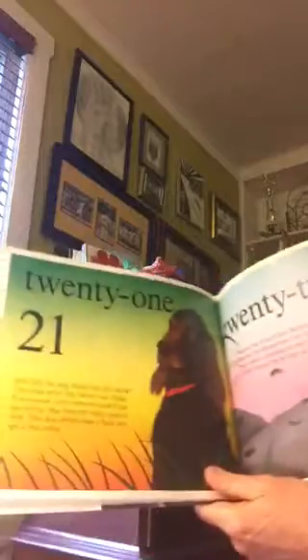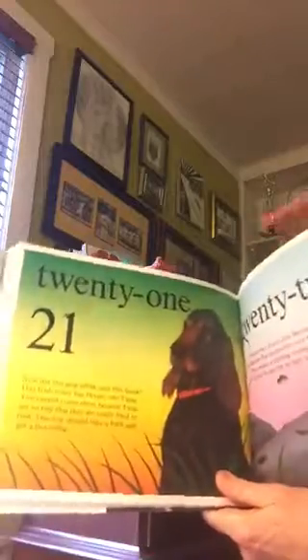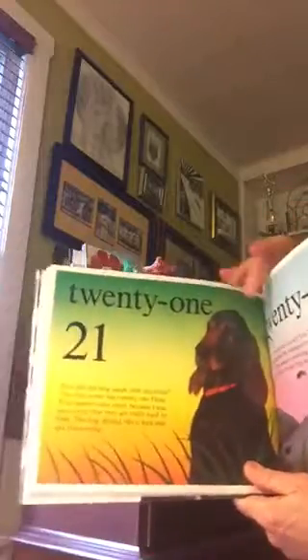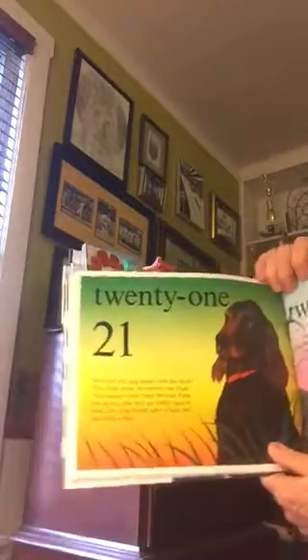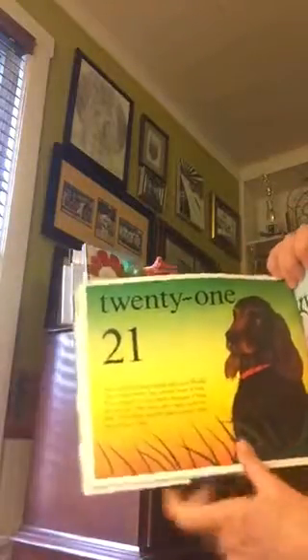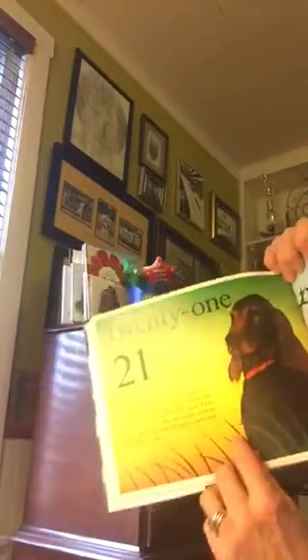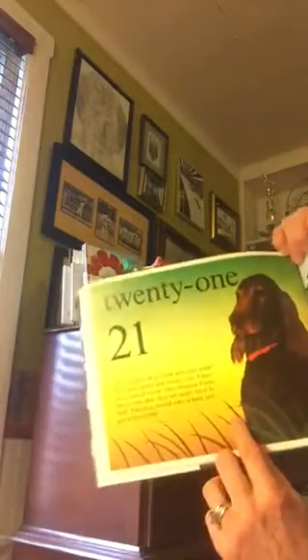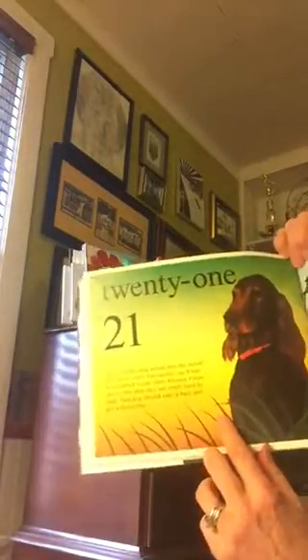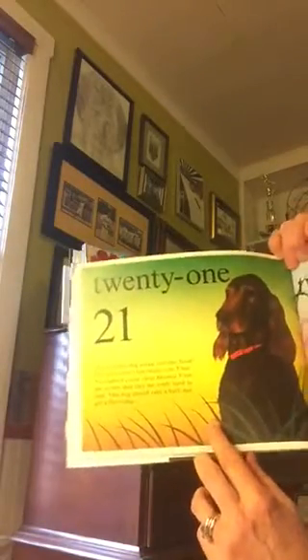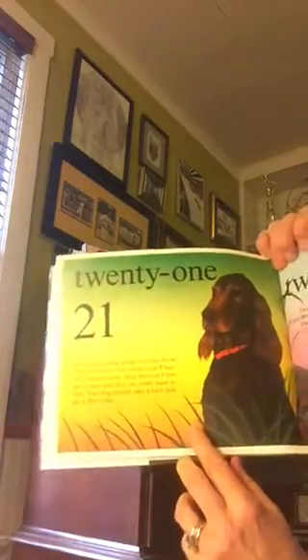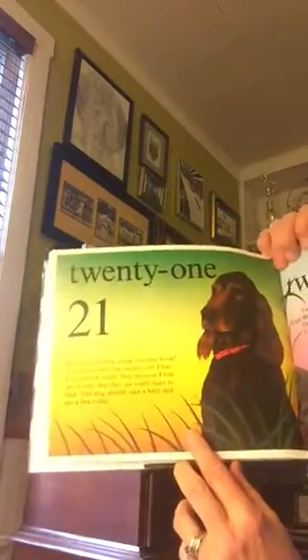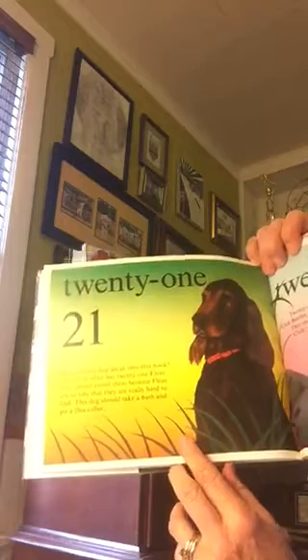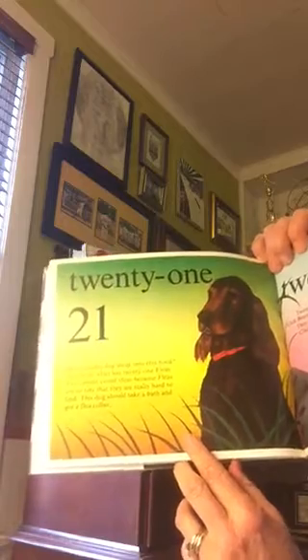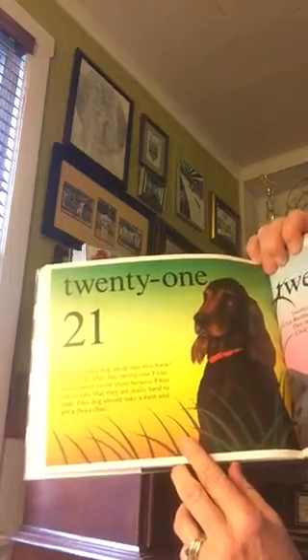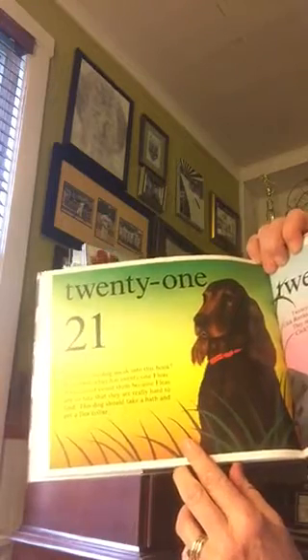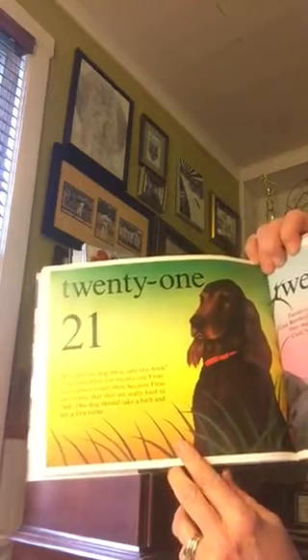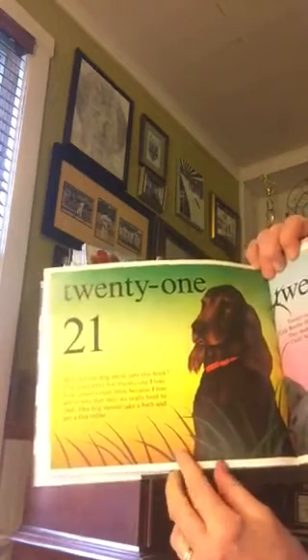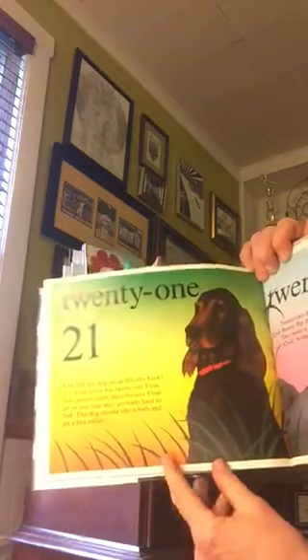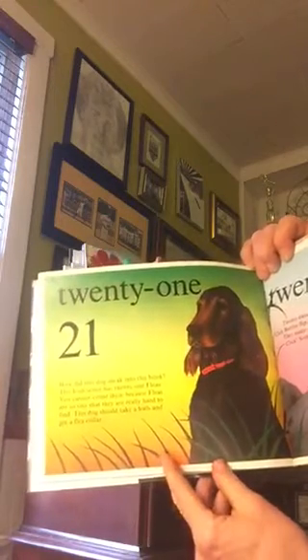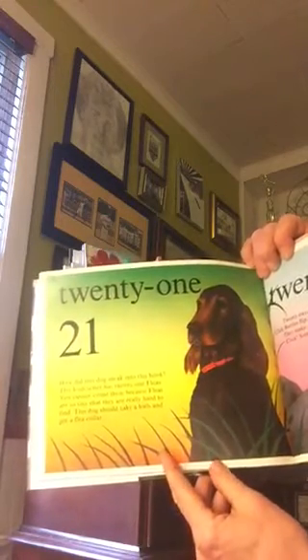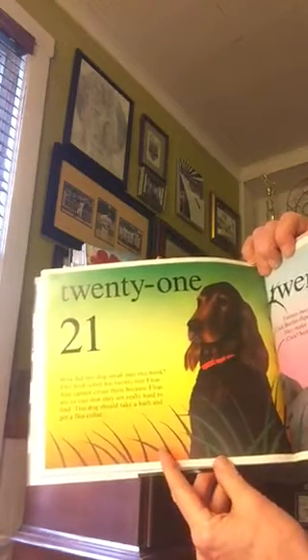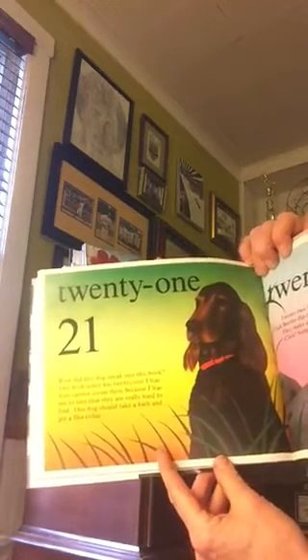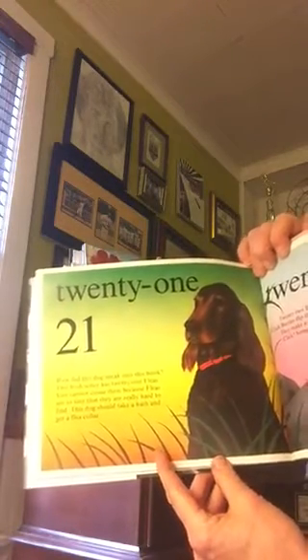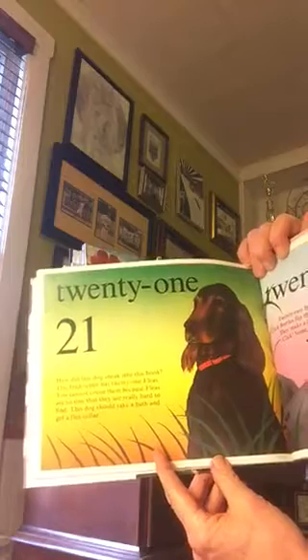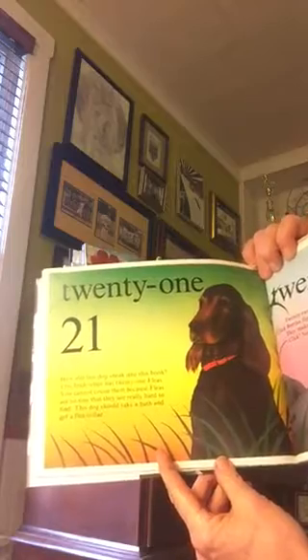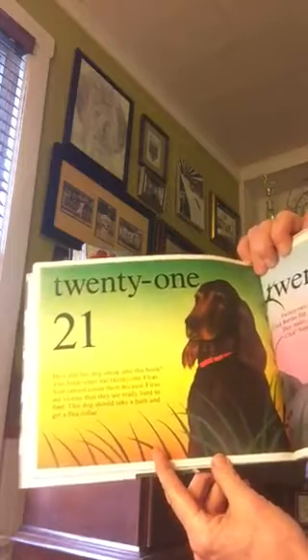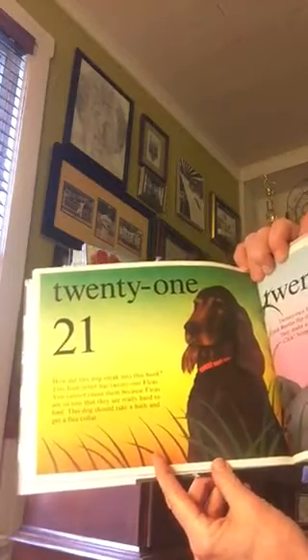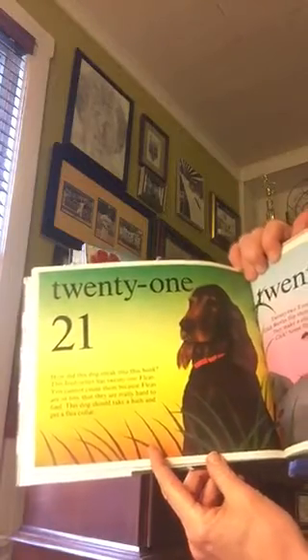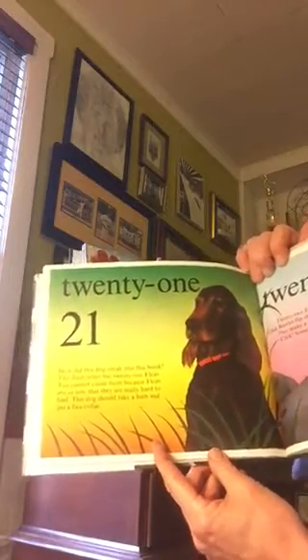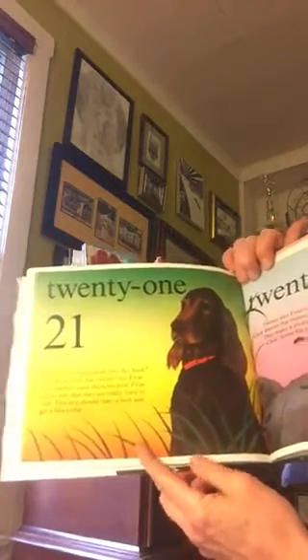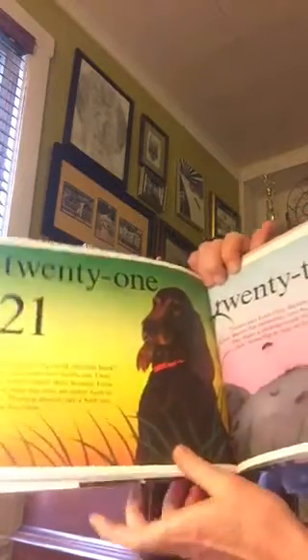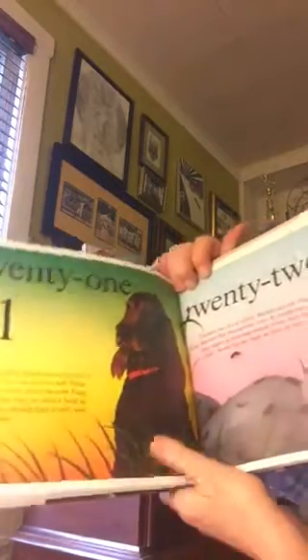Twenty-one. How did this dog sneak into the book? This Irish setter has twenty-one fleas. You cannot count them because fleas are so tiny that they're really hard to find. This dog should take a bath and get a flea collar.